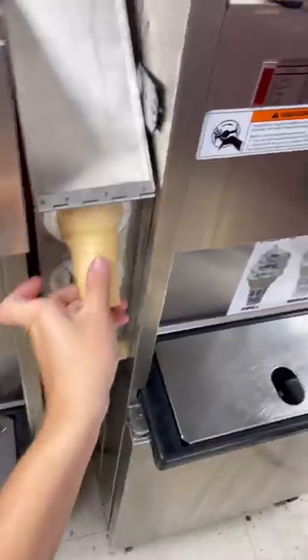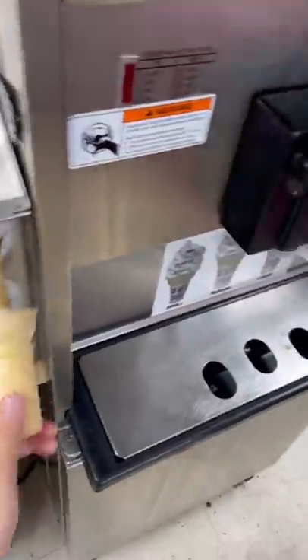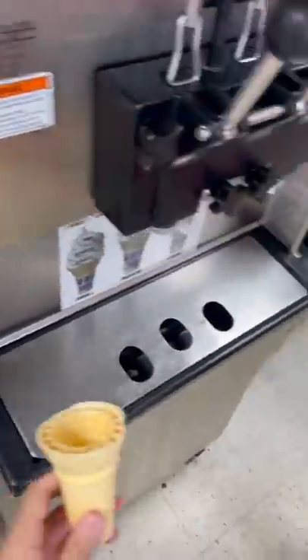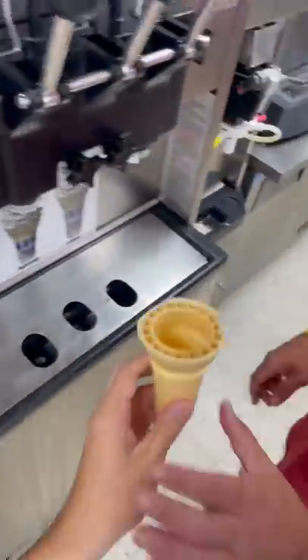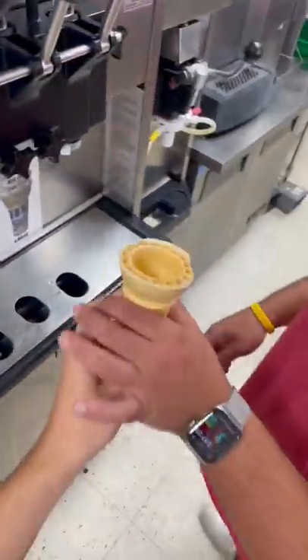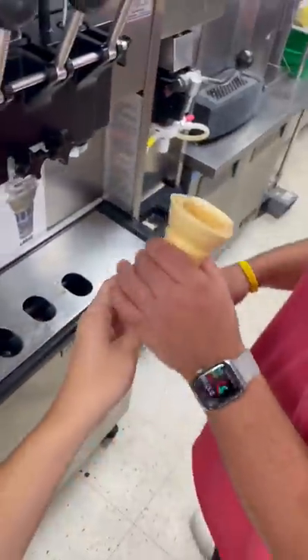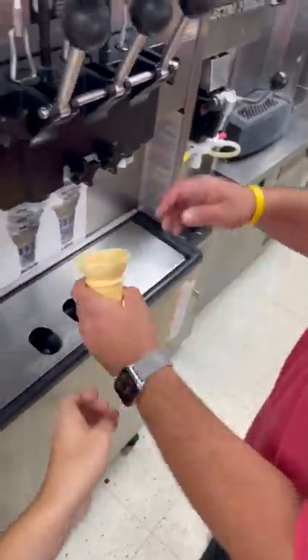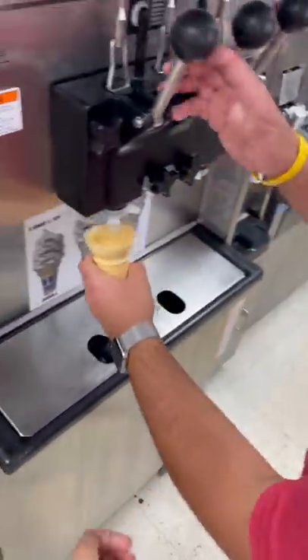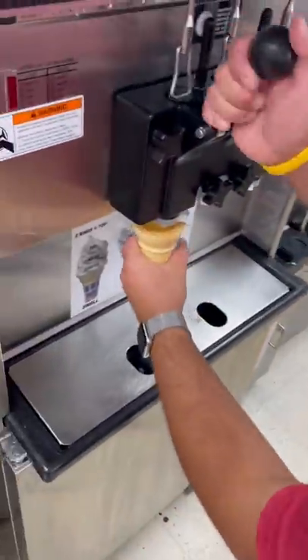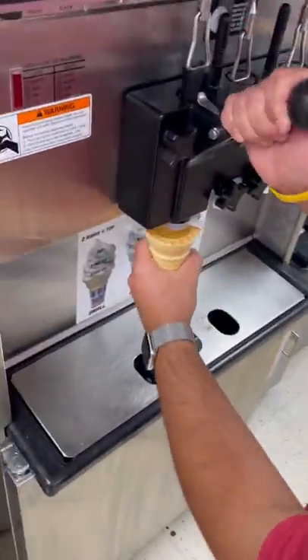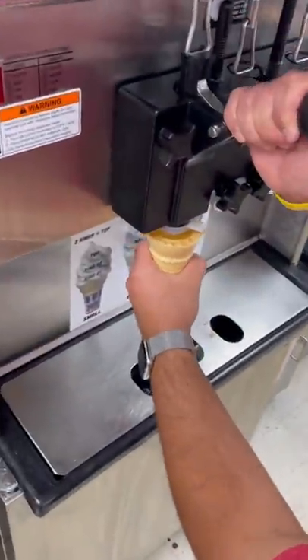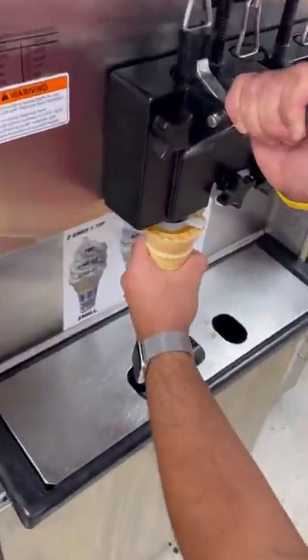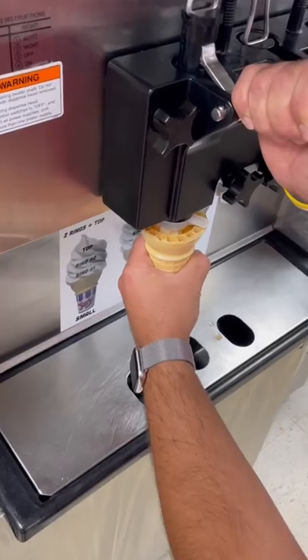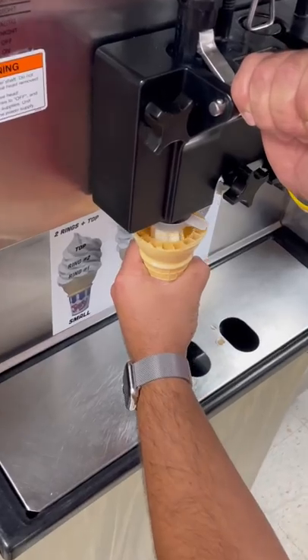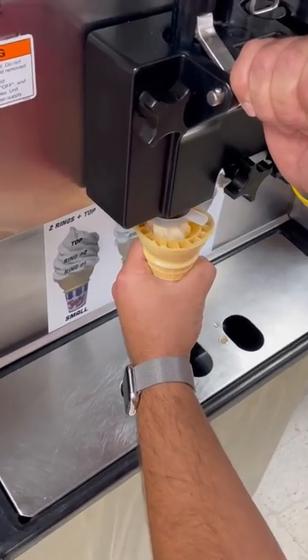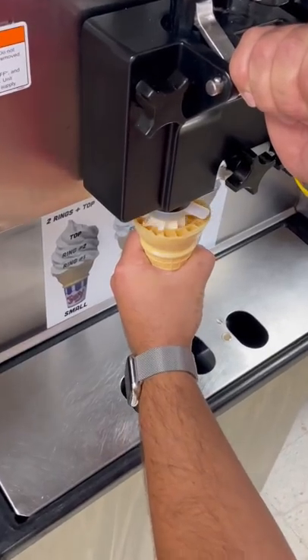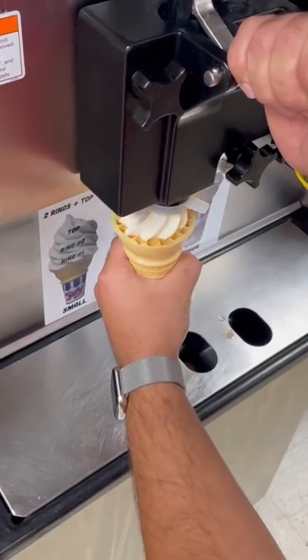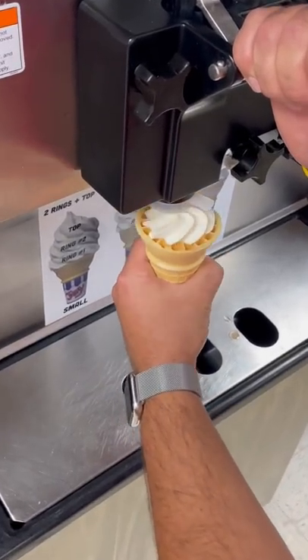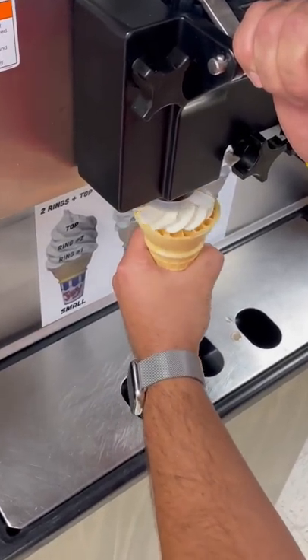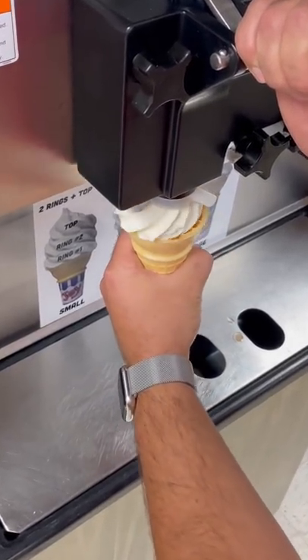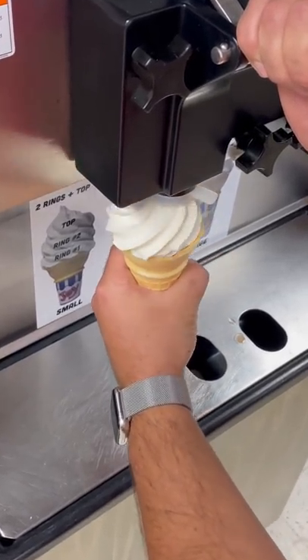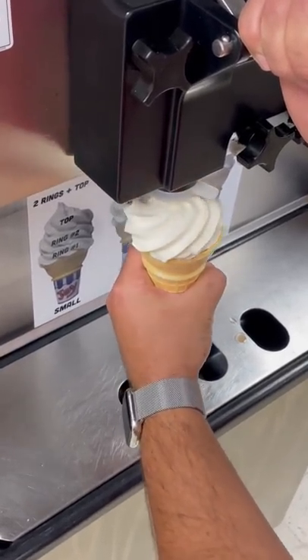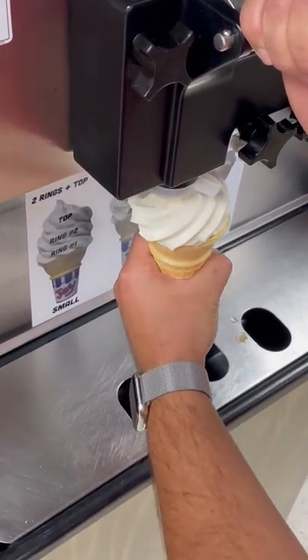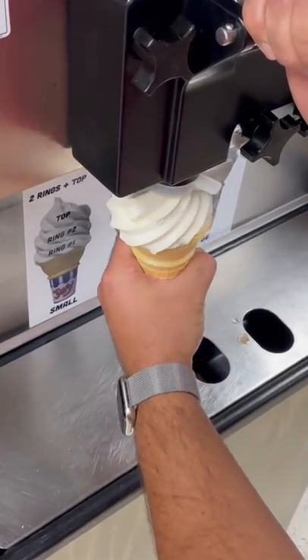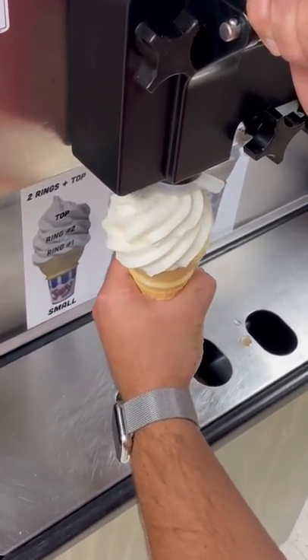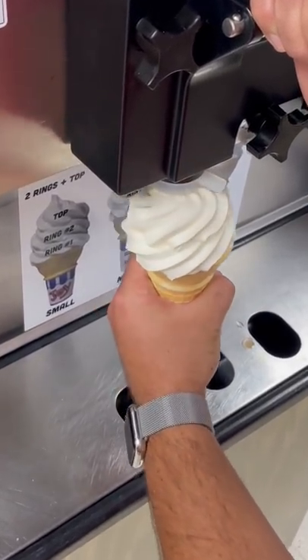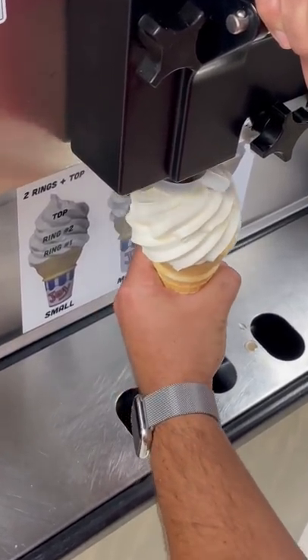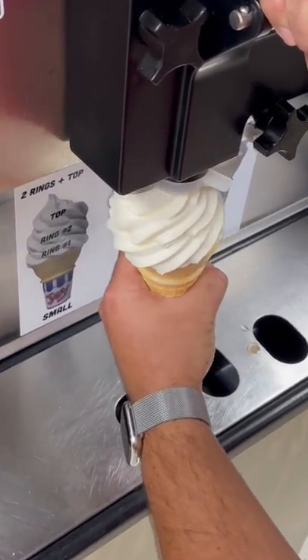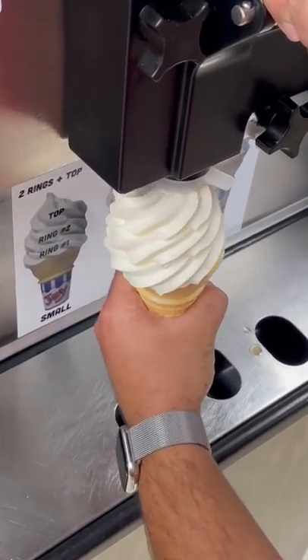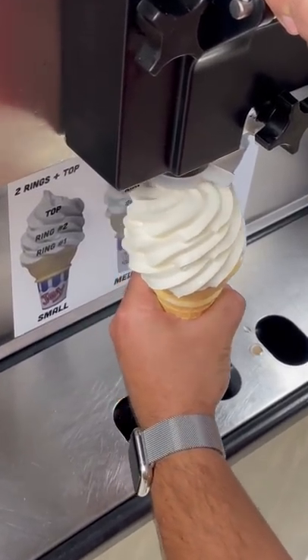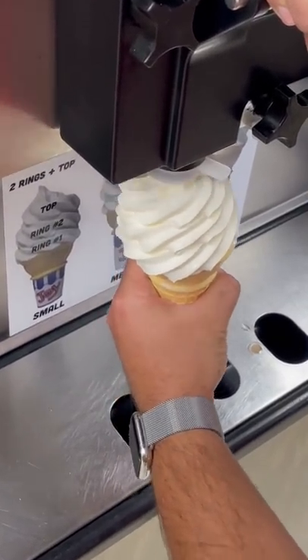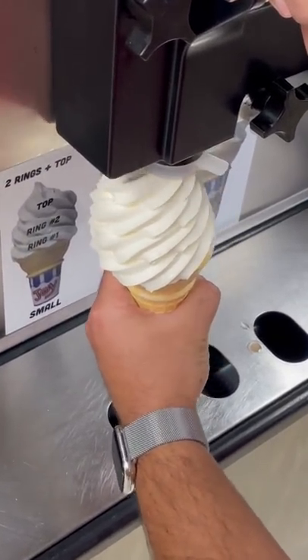I'm not a big fan of pumpkin spice. I think it's crazy that some people wait all year for it to come back around. So in honor of all of you pumpkin lovers, we're making a pumpkin loaded cone.